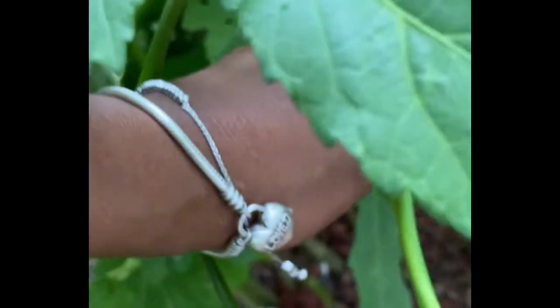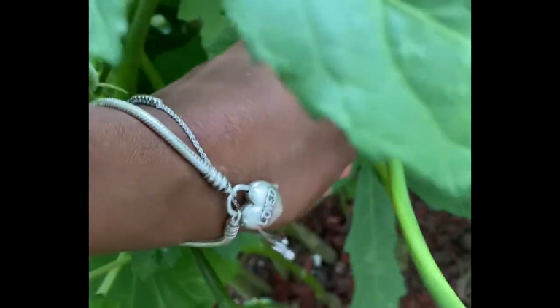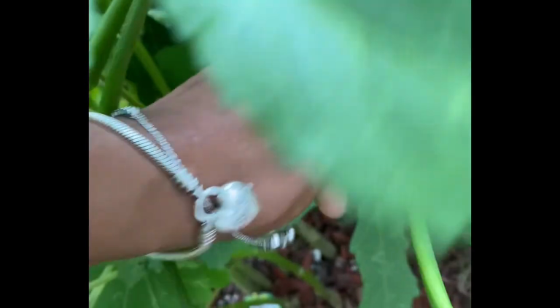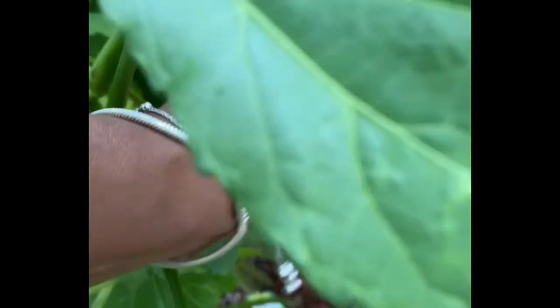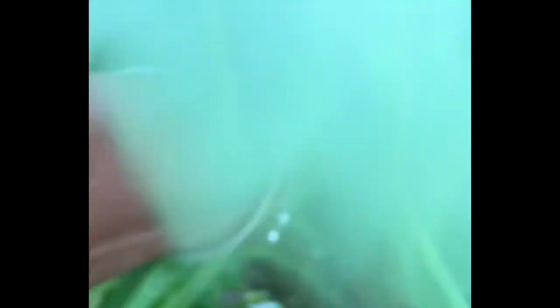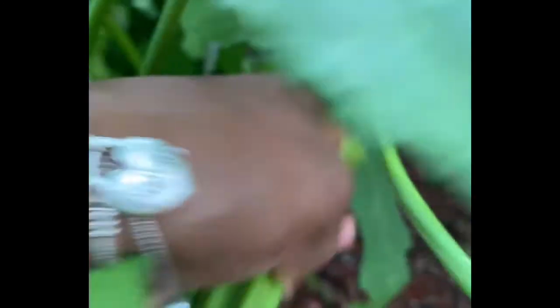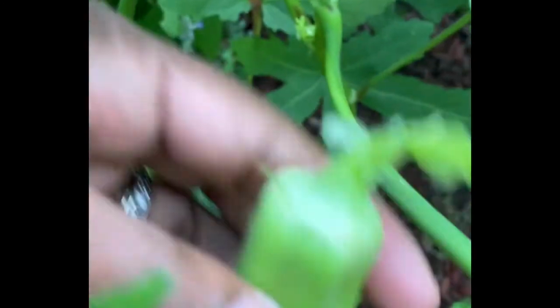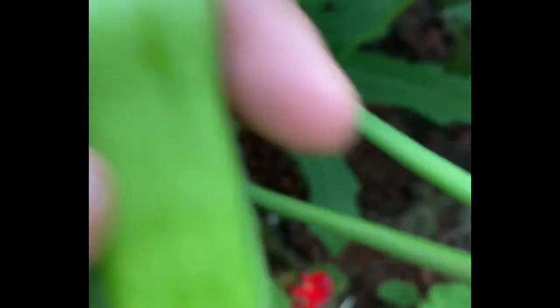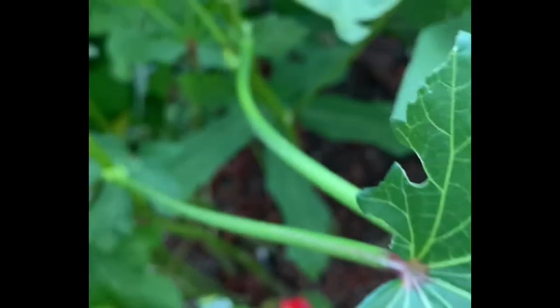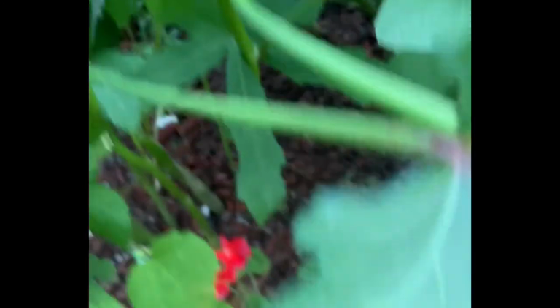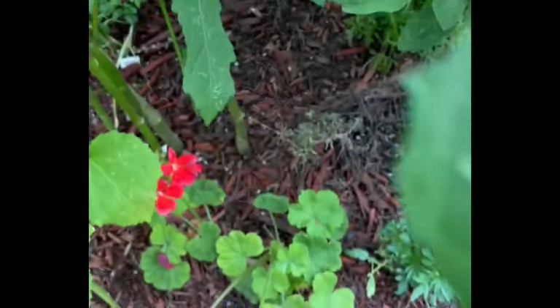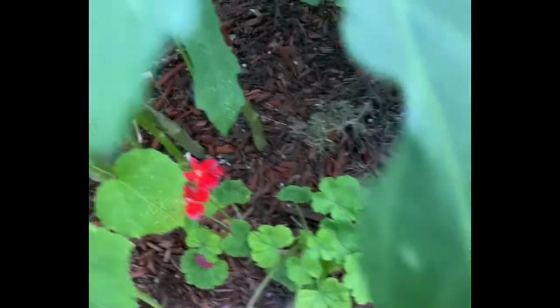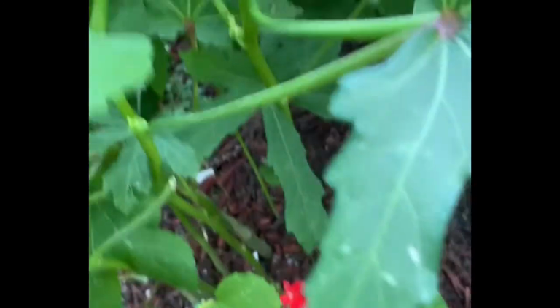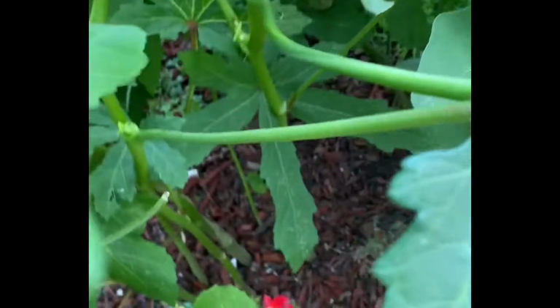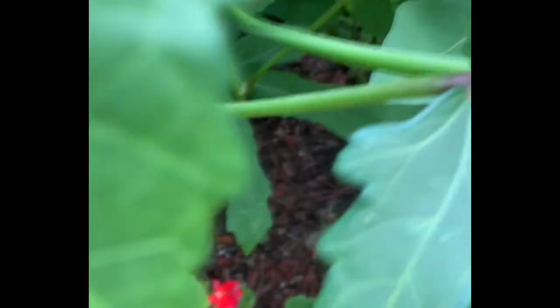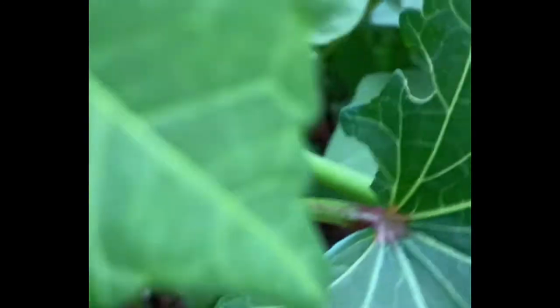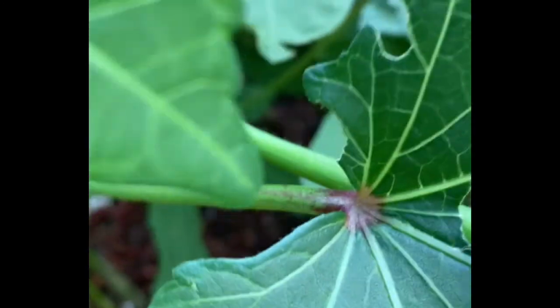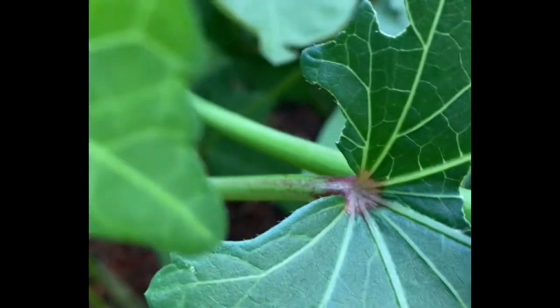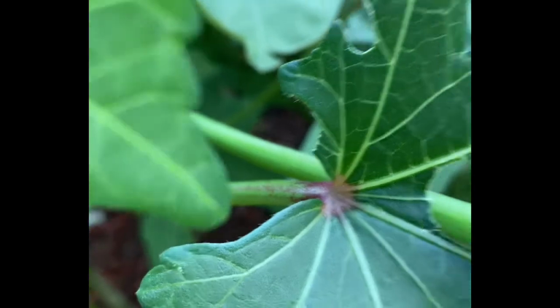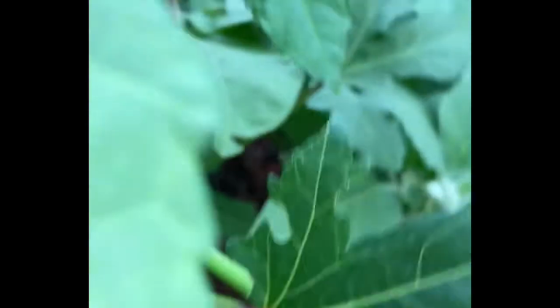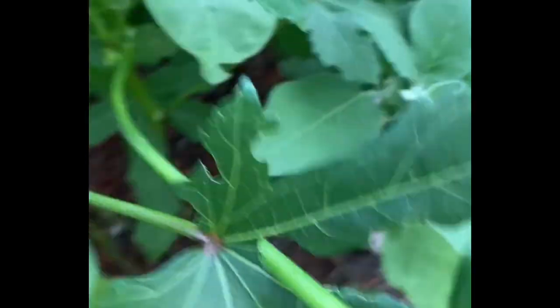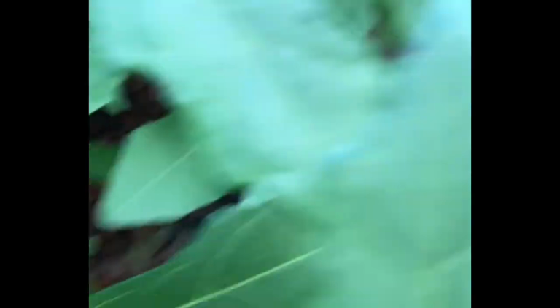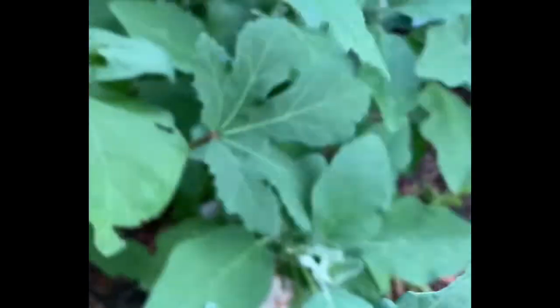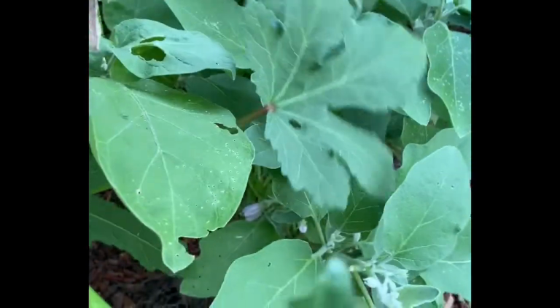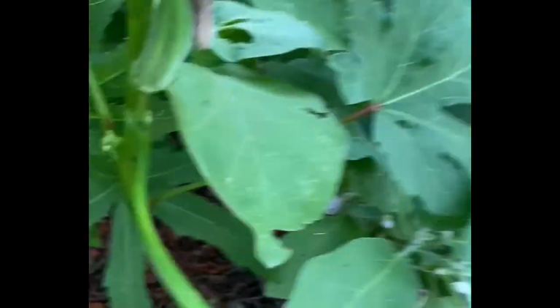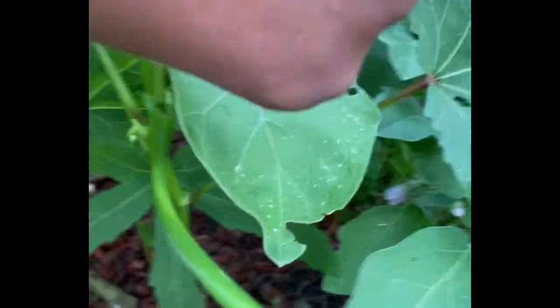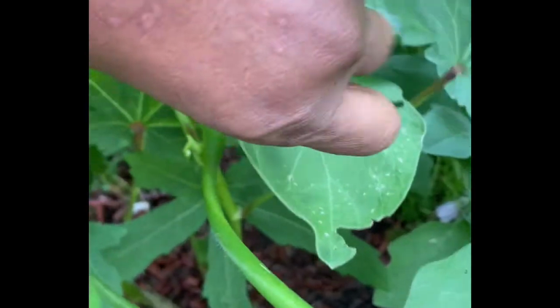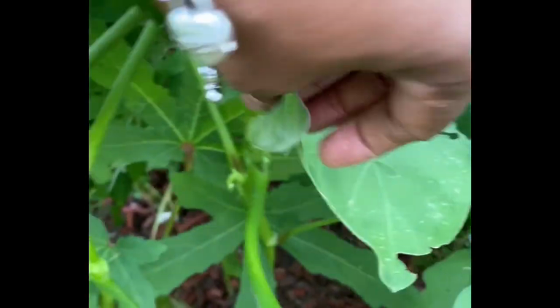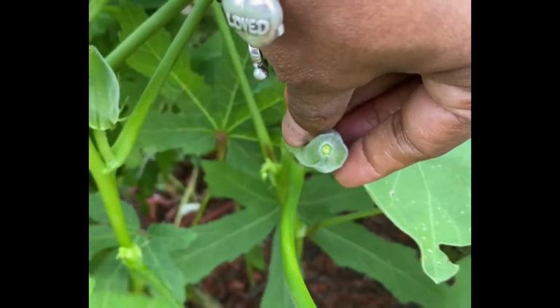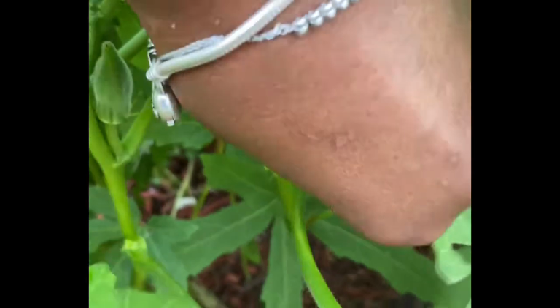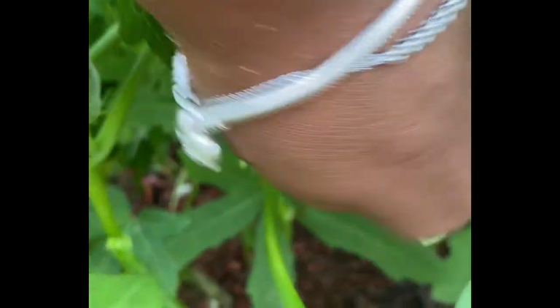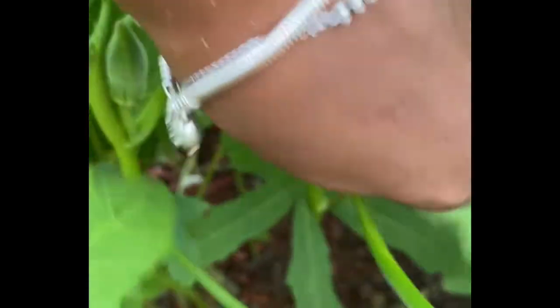So here I am just picking the rest of my okra. Like I said, we're supposed to get a lot of rain, so I'm just going to go ahead and pick them all.